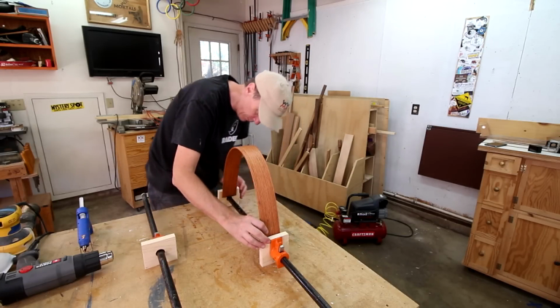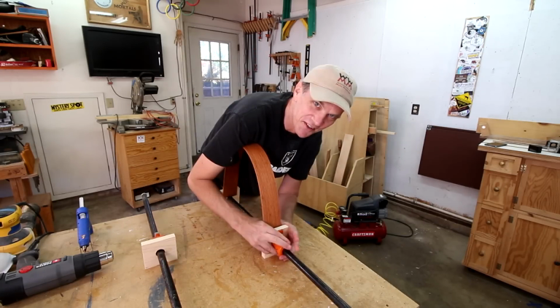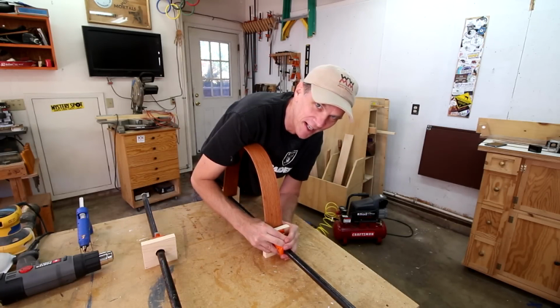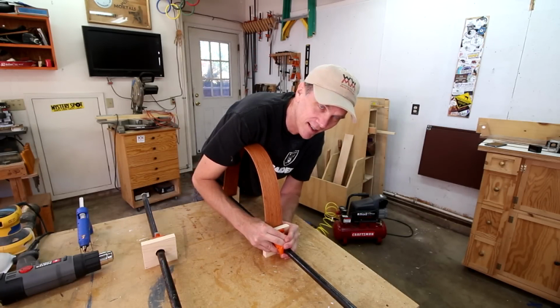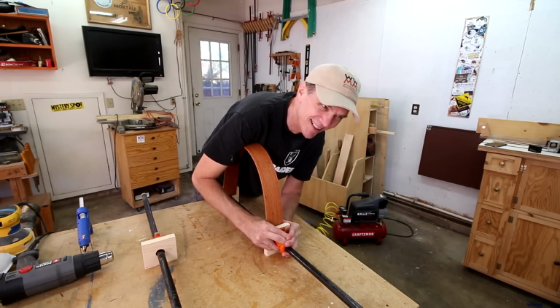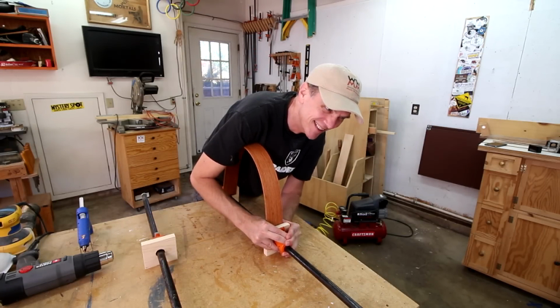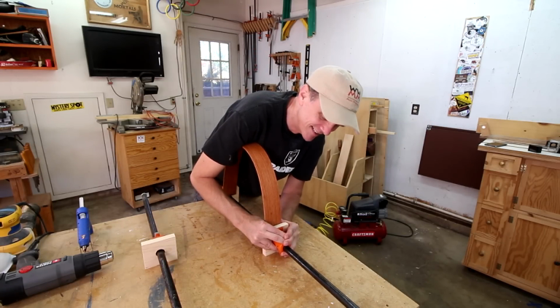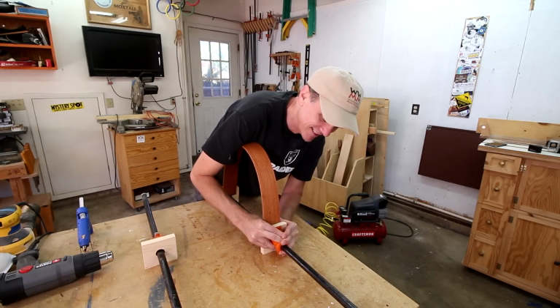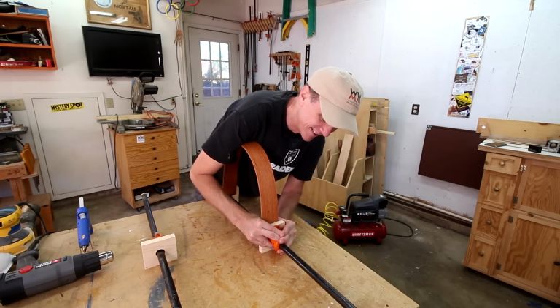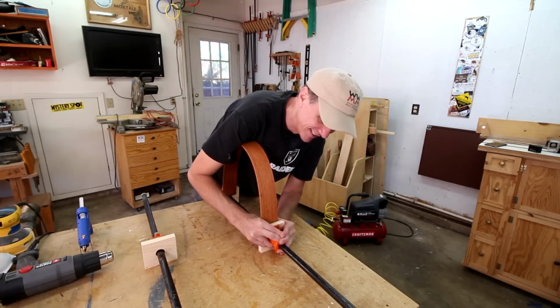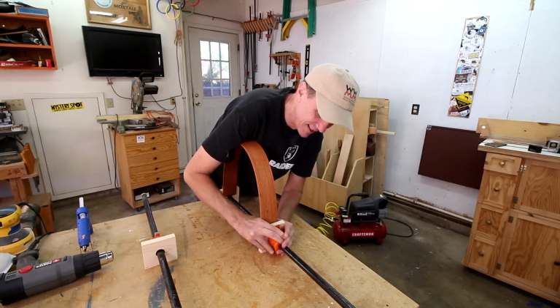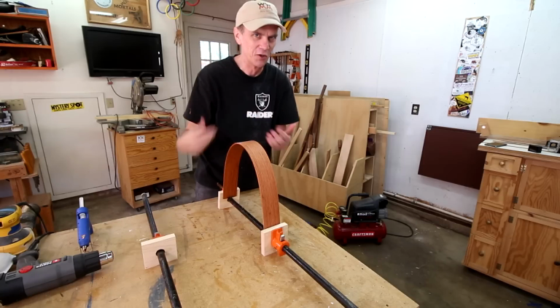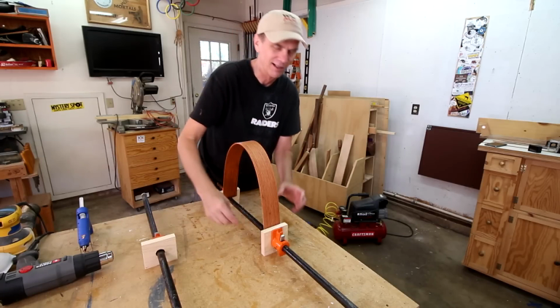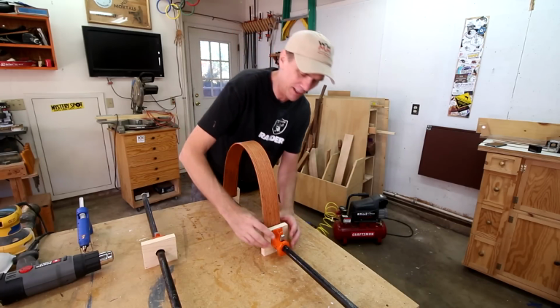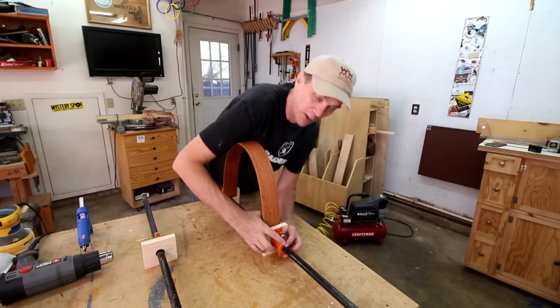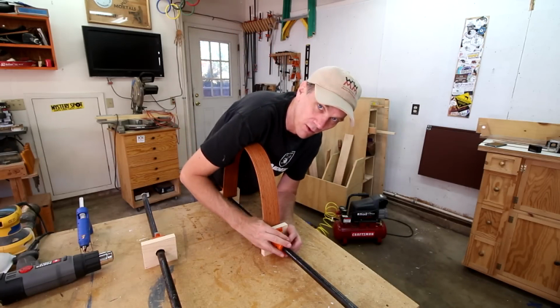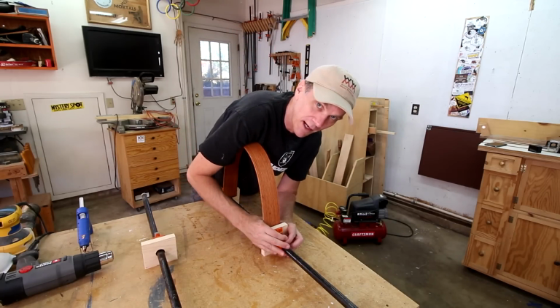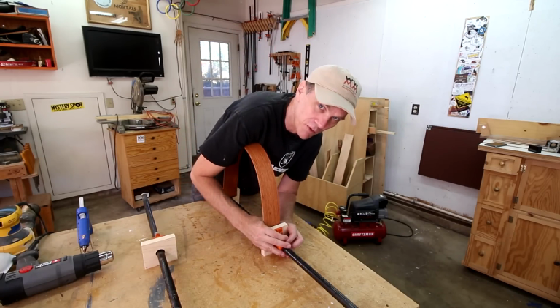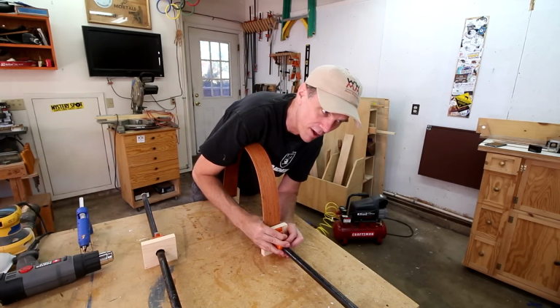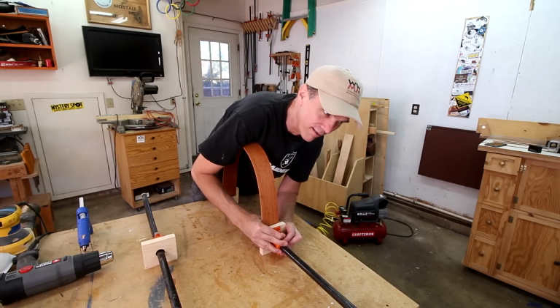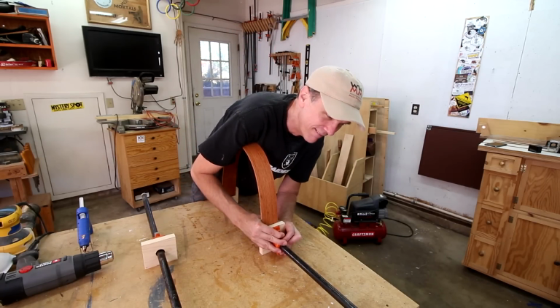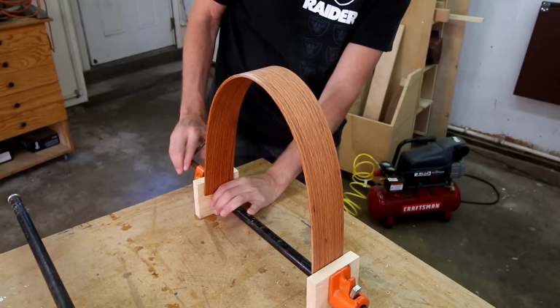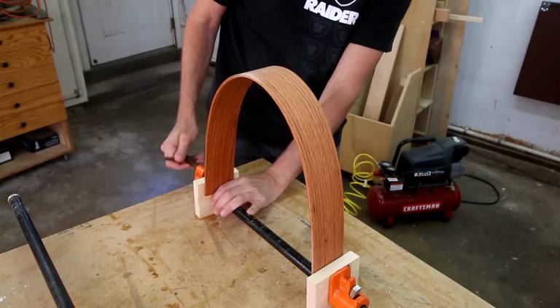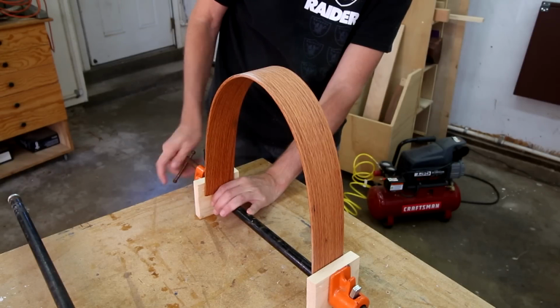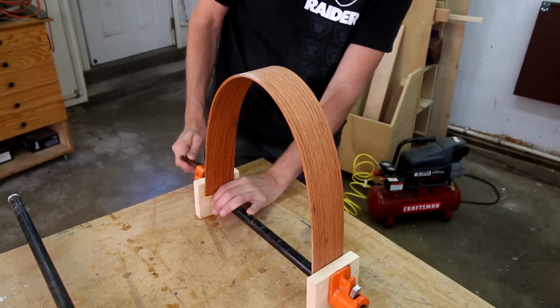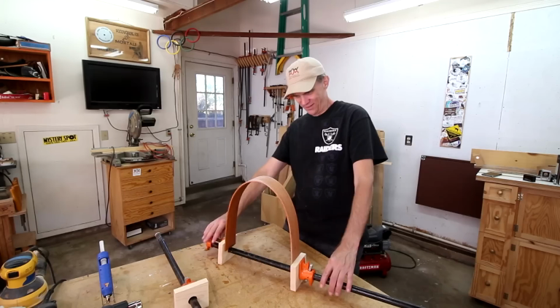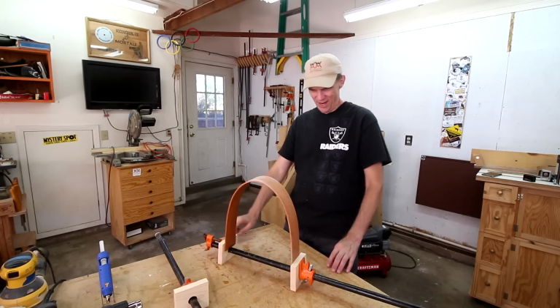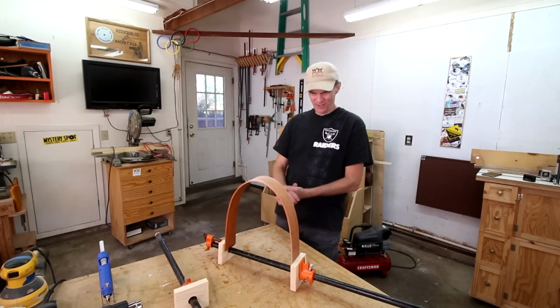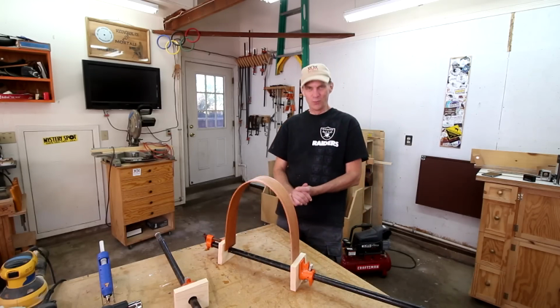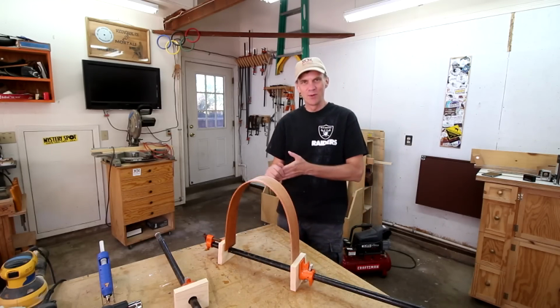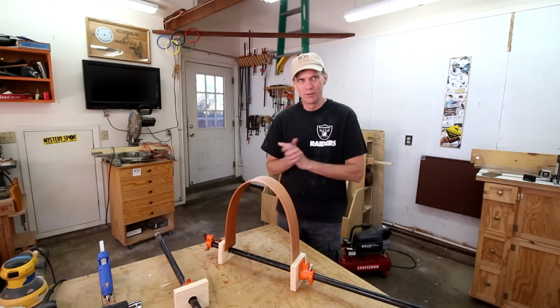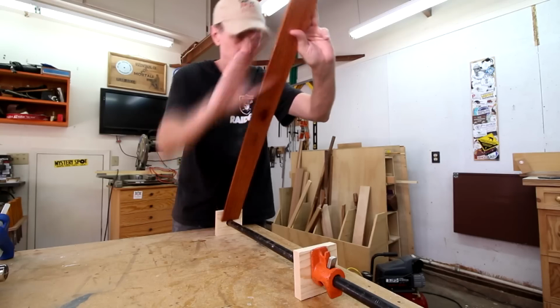It's a little scary. In the past I found that if the wood's gonna break, you'll start to hear it crack a little bit first, so I should have some warning. Okay, that's not too bad — I'm gonna do one more for insurance.